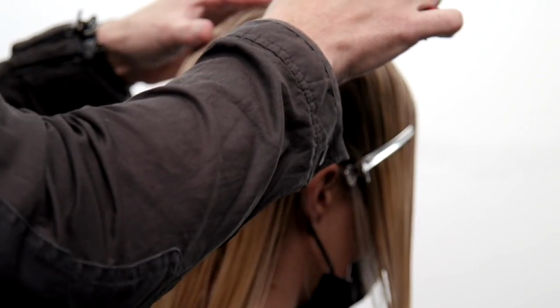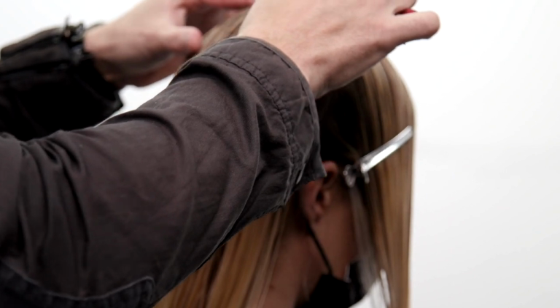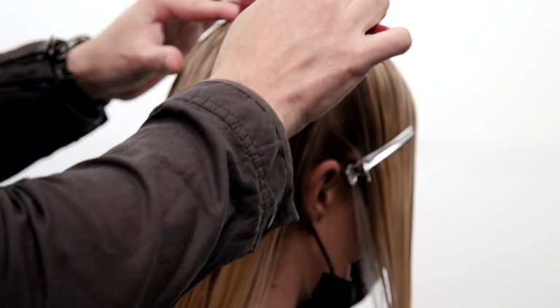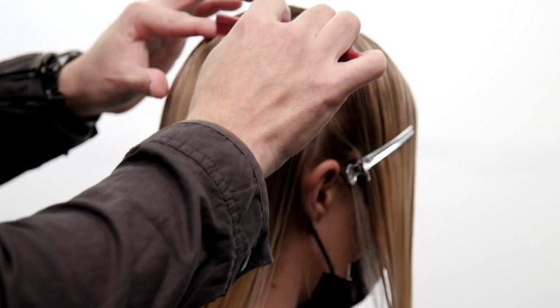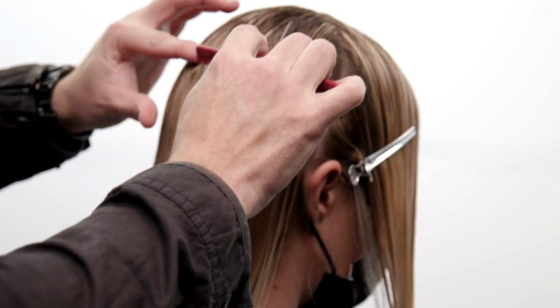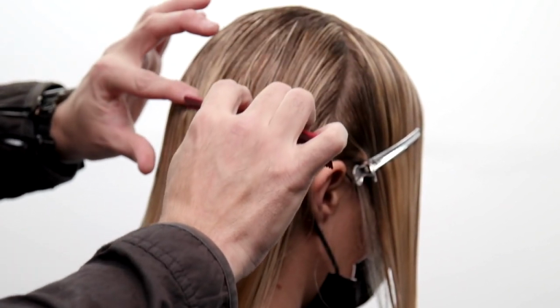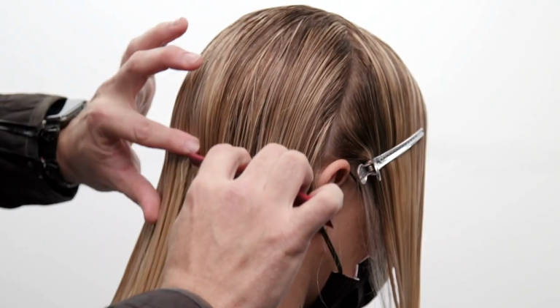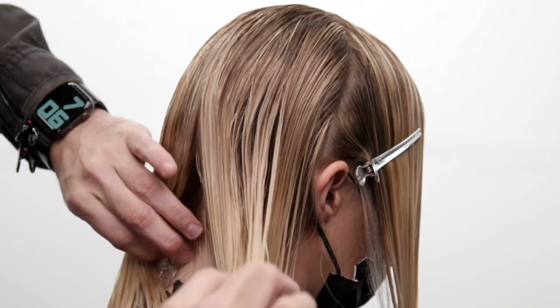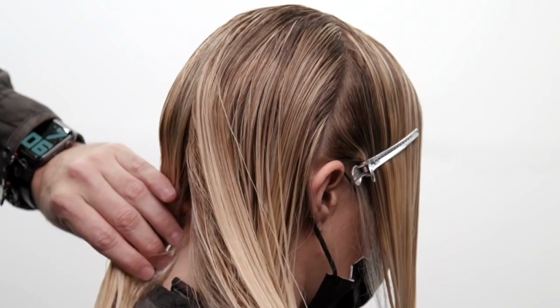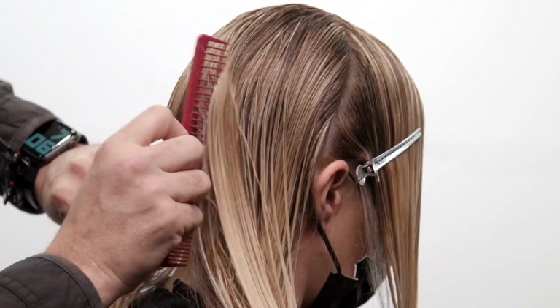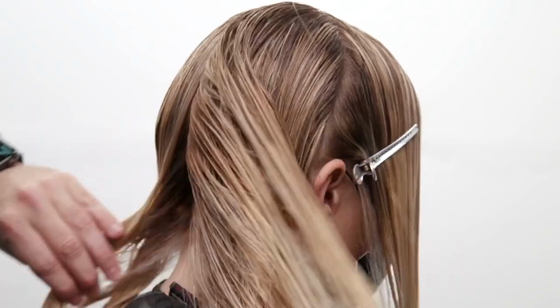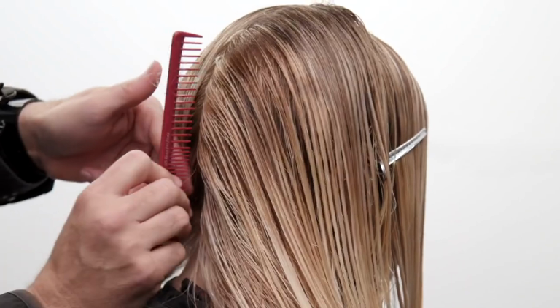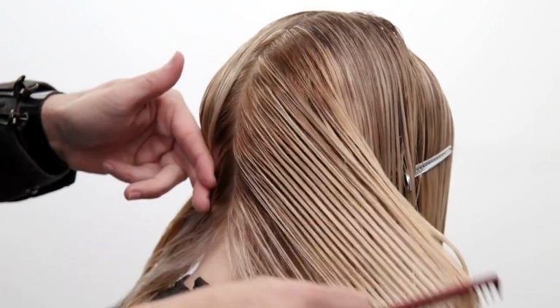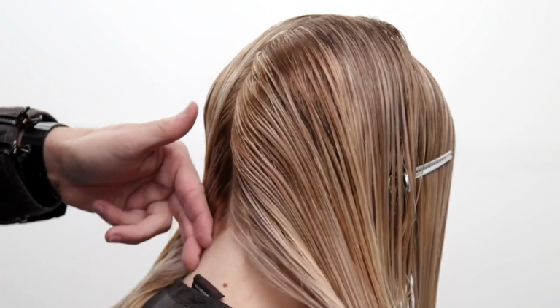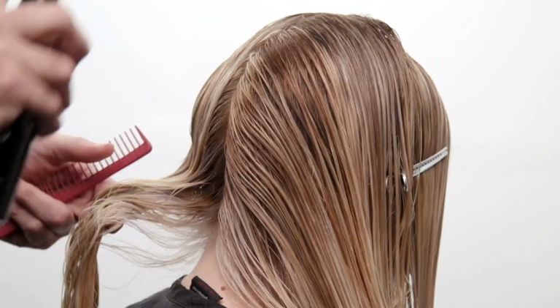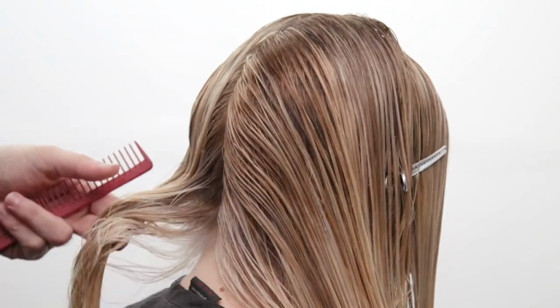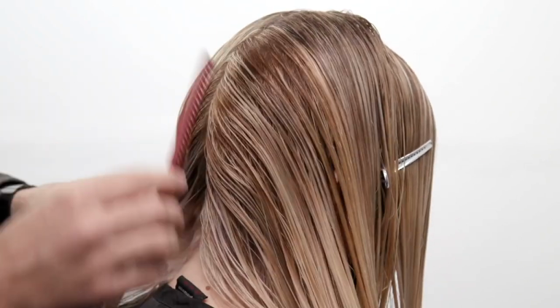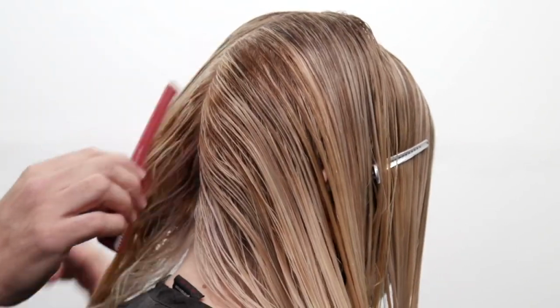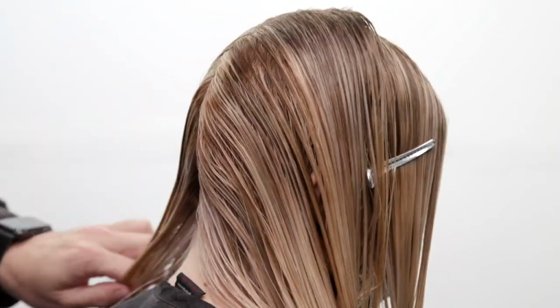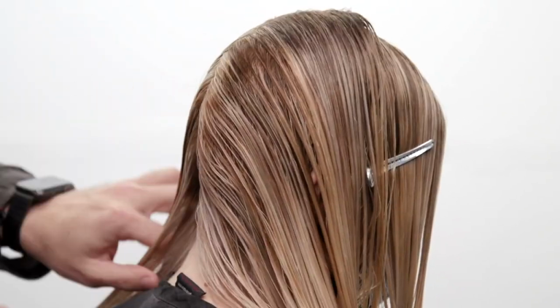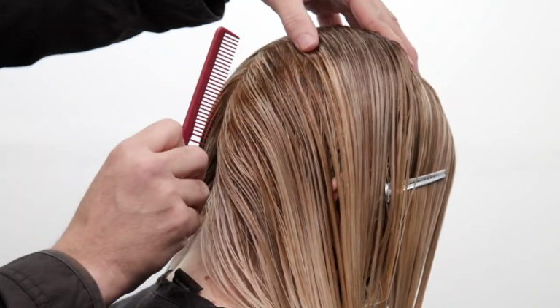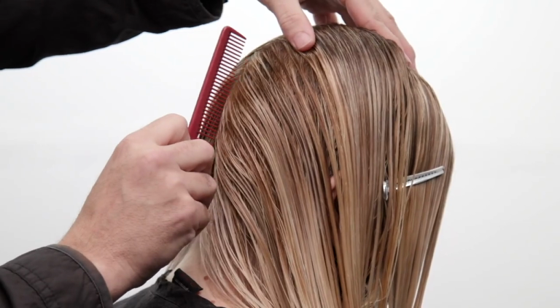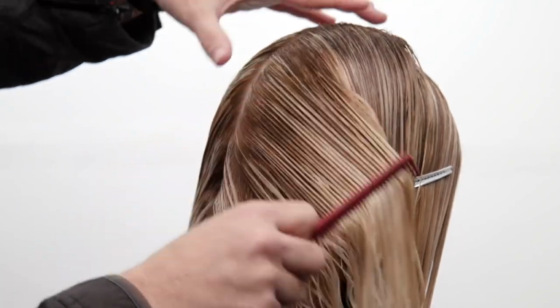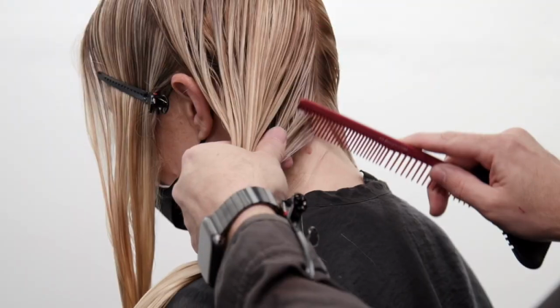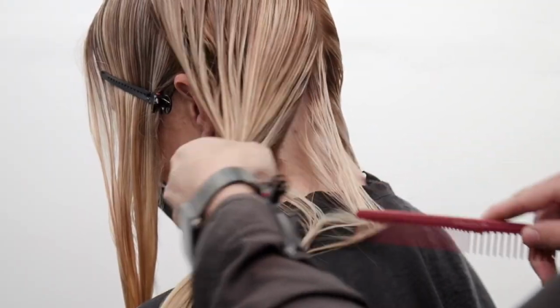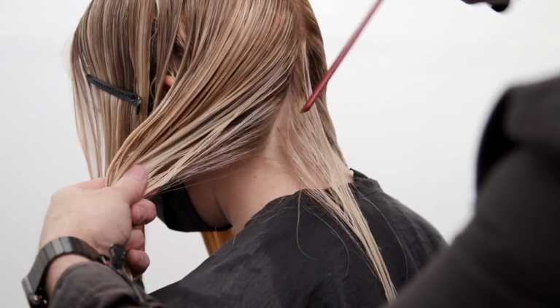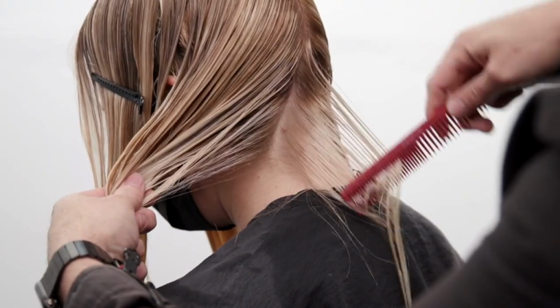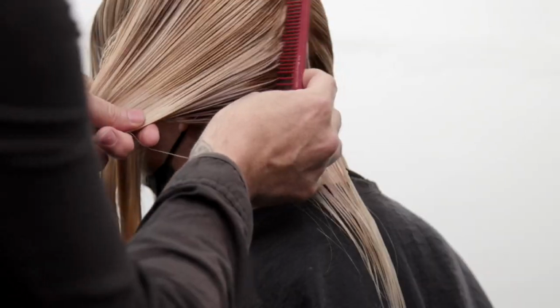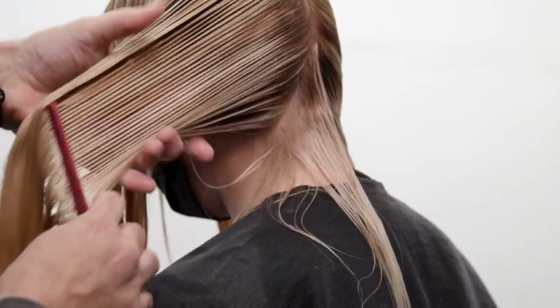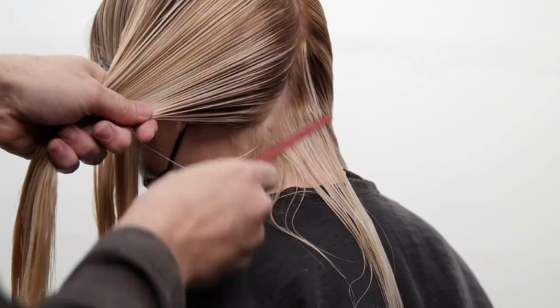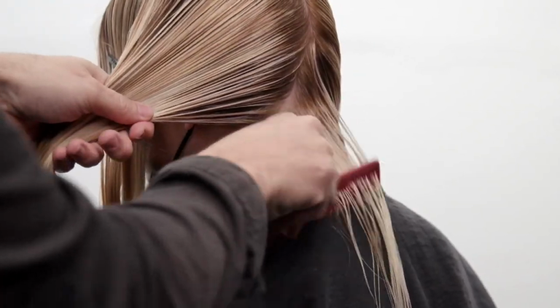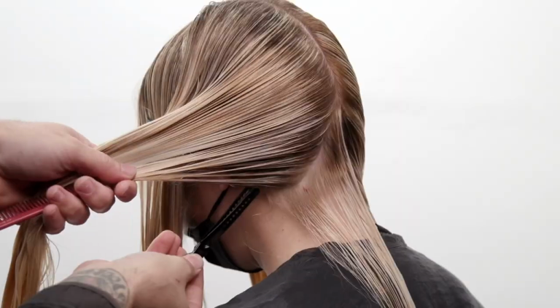To start off our technique, I'm gonna take a vertical line straight down center back. I'm also gonna split the front and the back of the head using a vertical line as well, and we'll clip that away — we'll cut that later. Now to start the haircut: slight diagonal forward partings, comb the rest of the hair over.